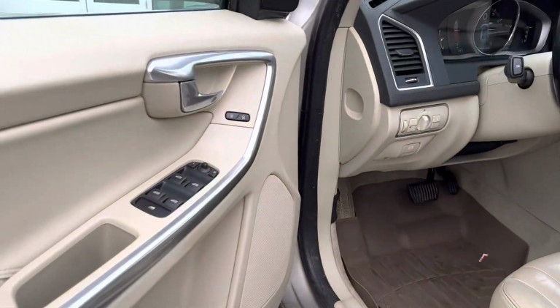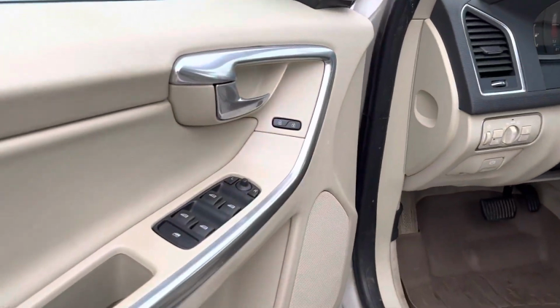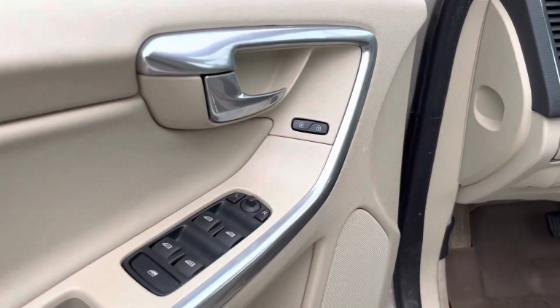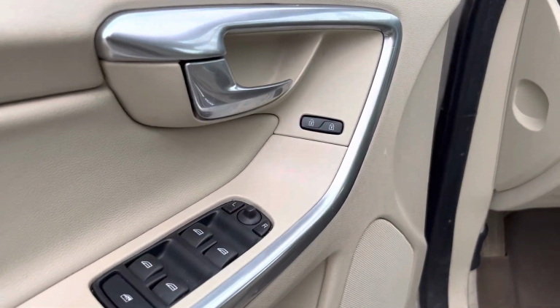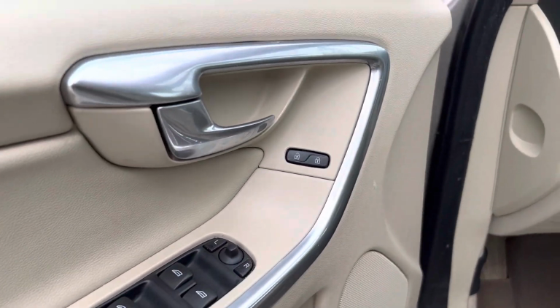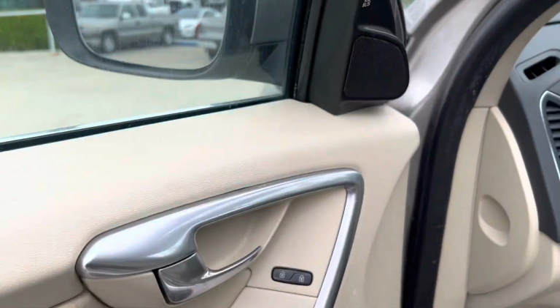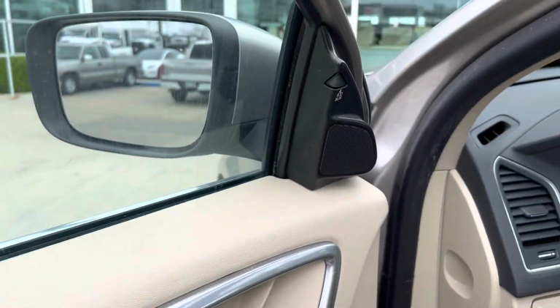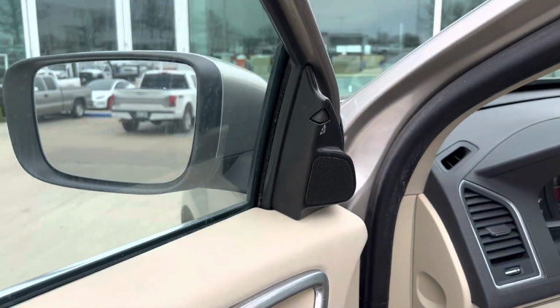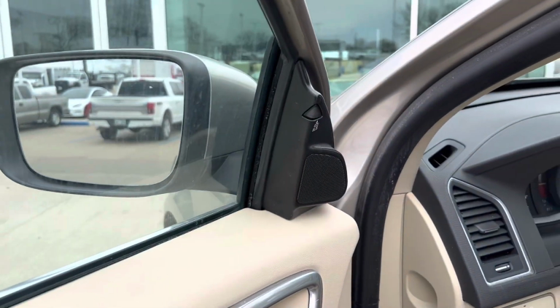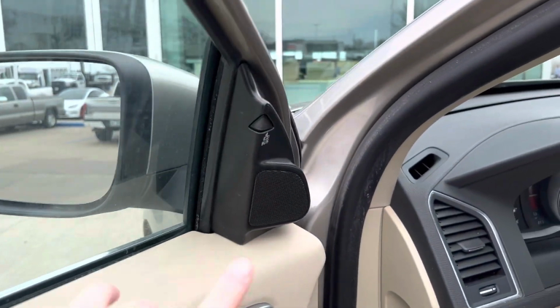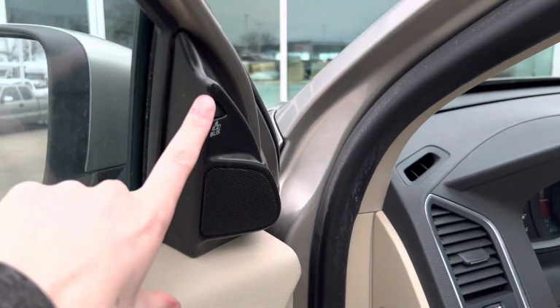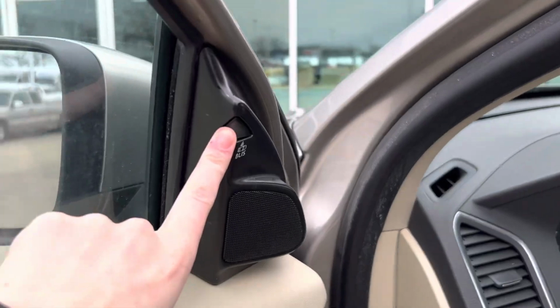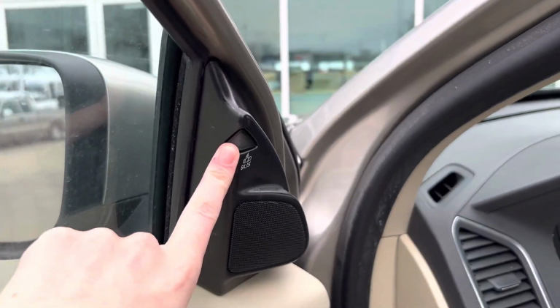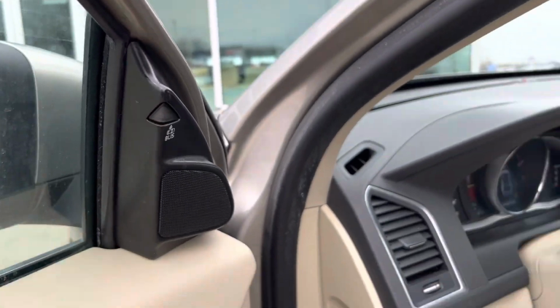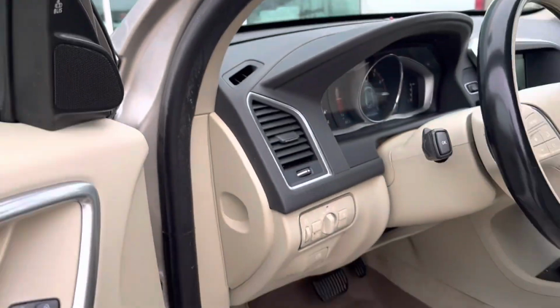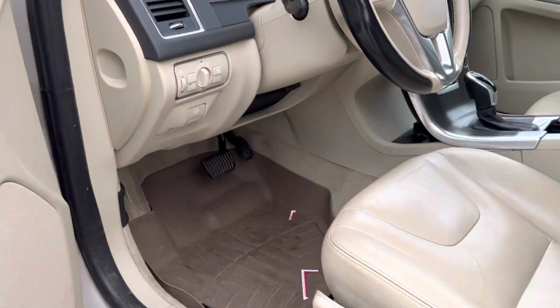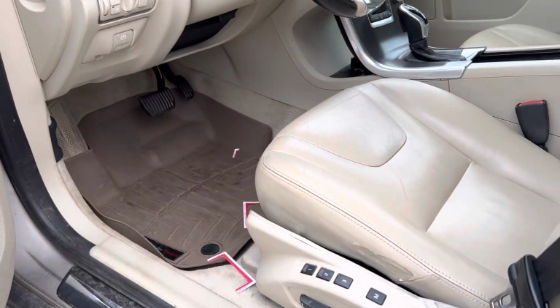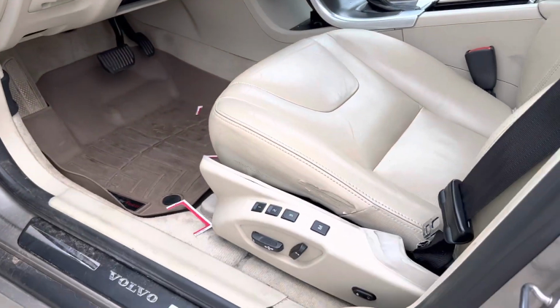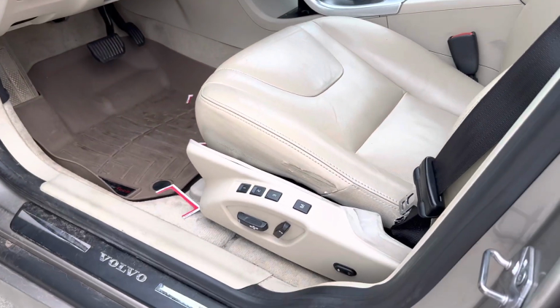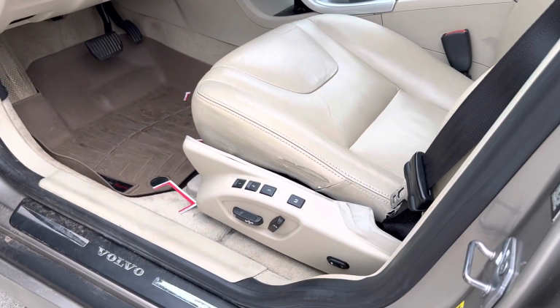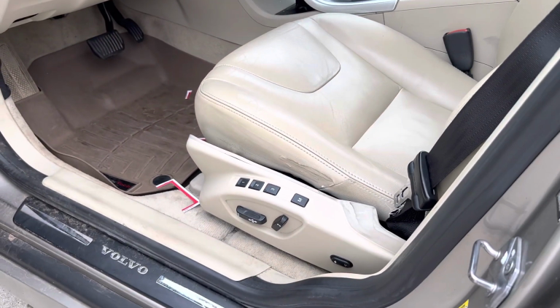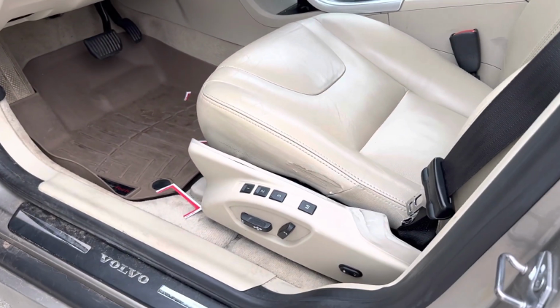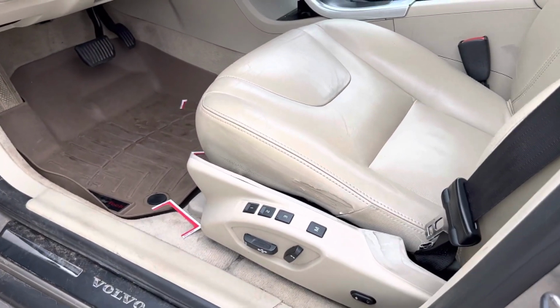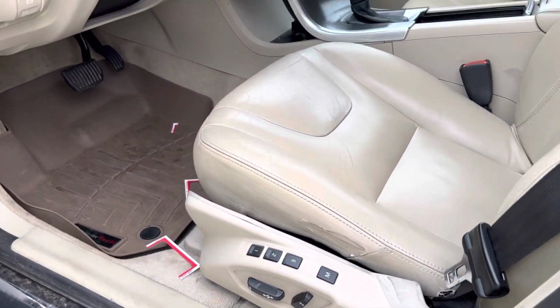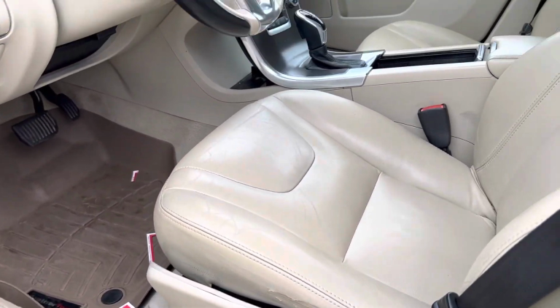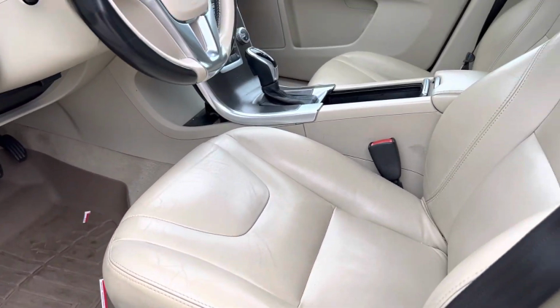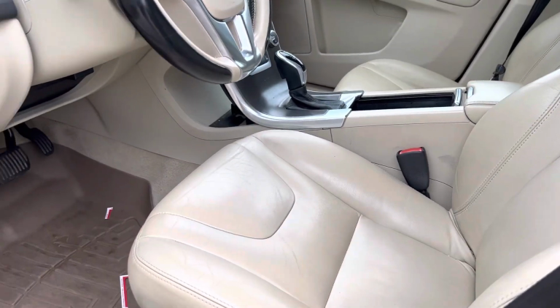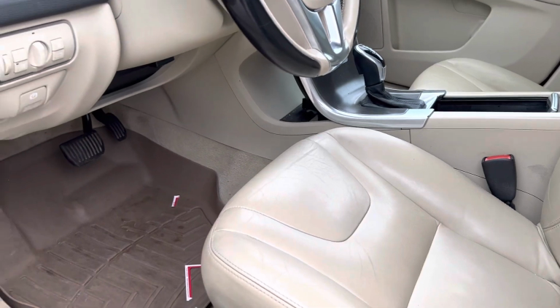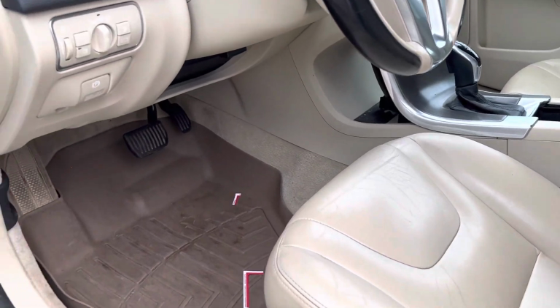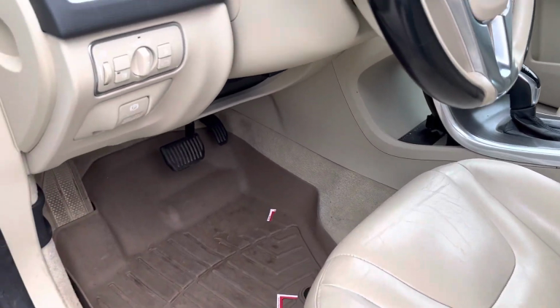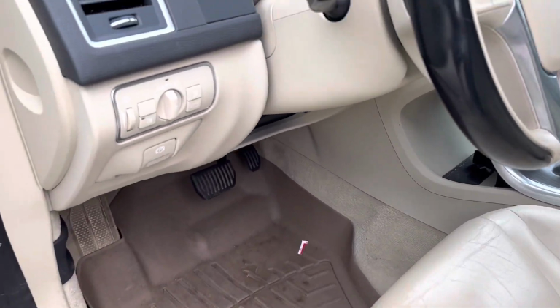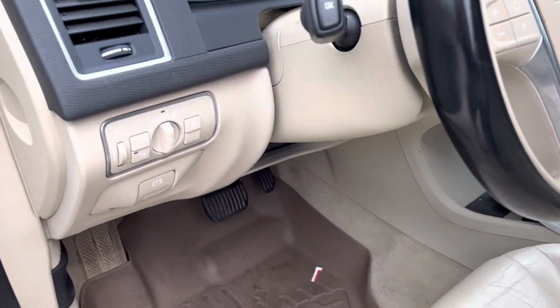You have your power windows, power locks, power mirrors. You actually have your side blind spot alert right there. Power seats along with memory seating. You got your nice leather, WeatherTech floor mats.